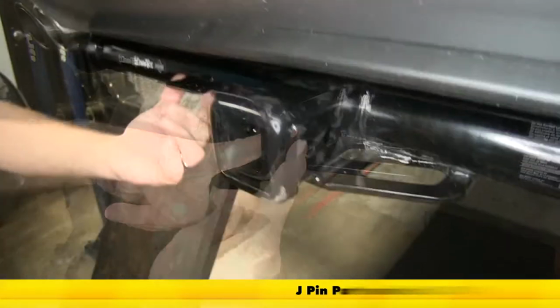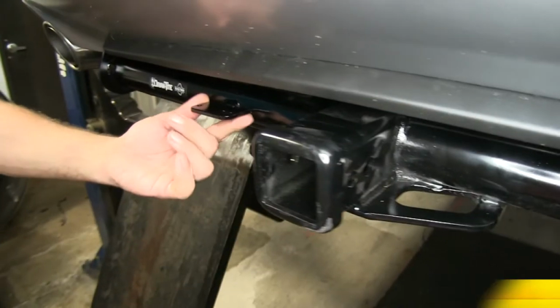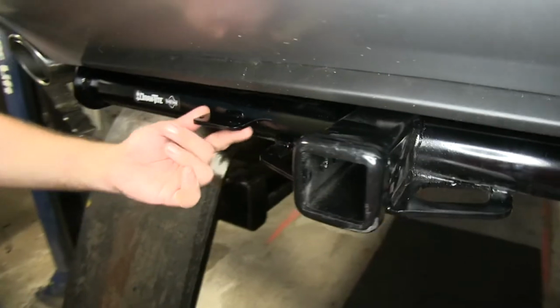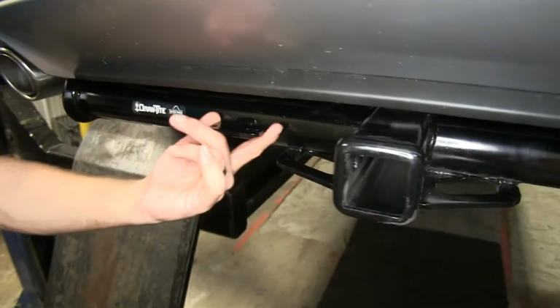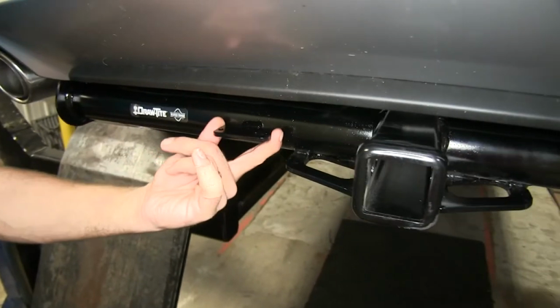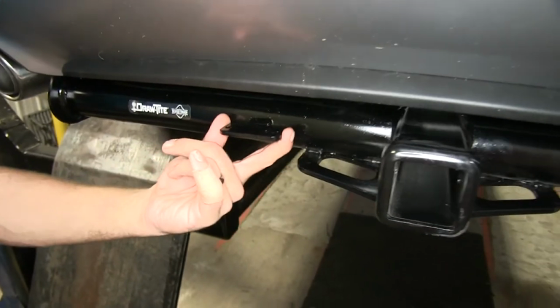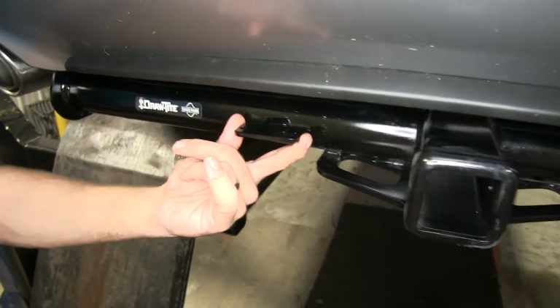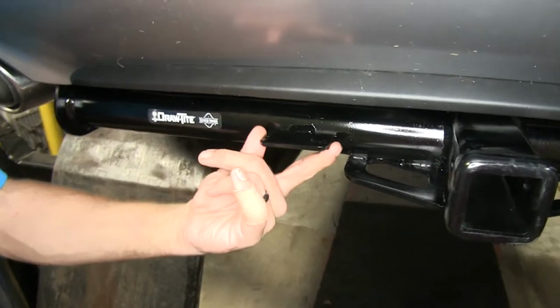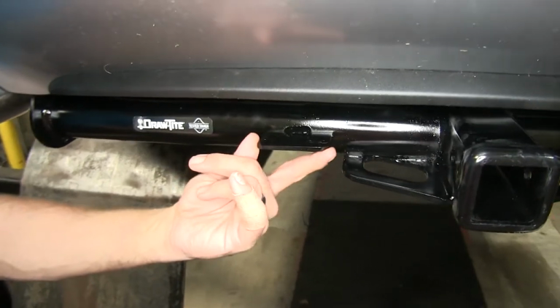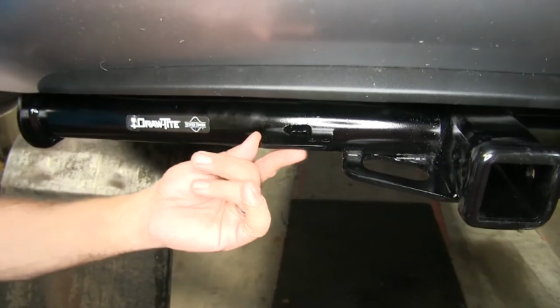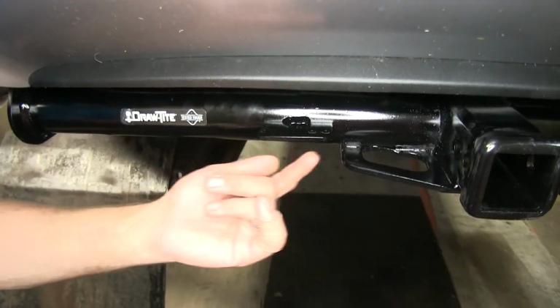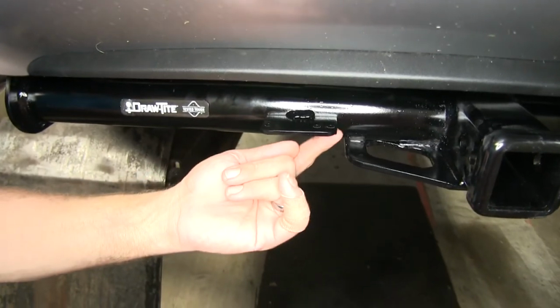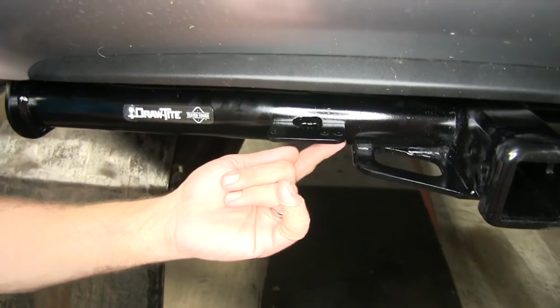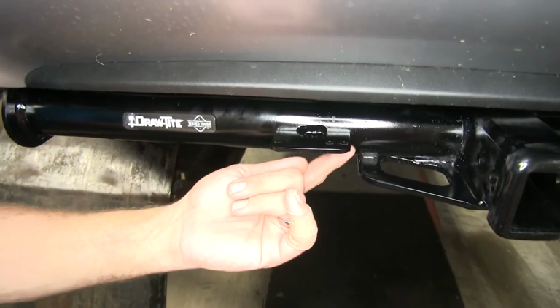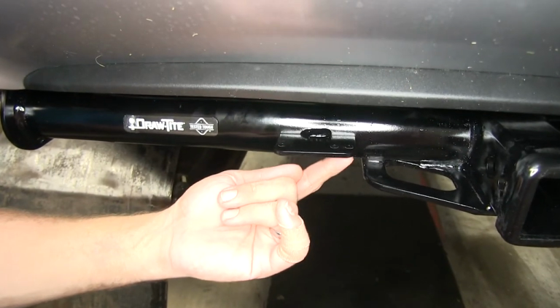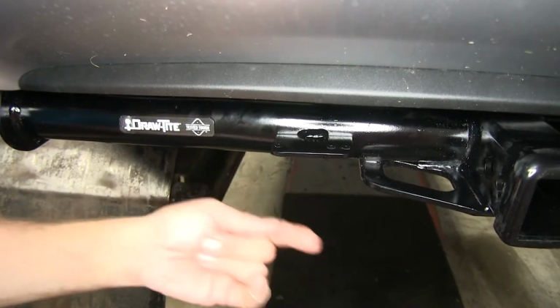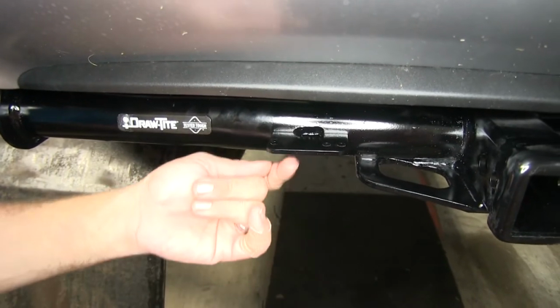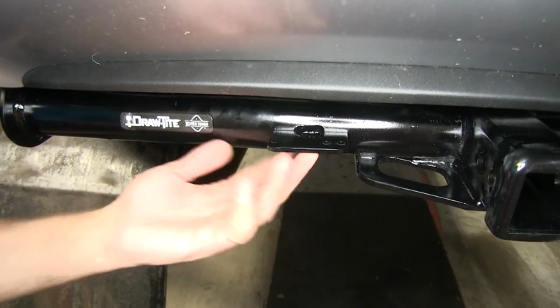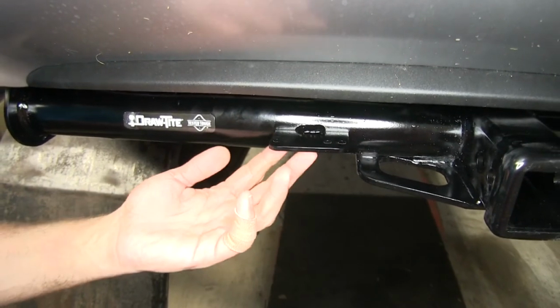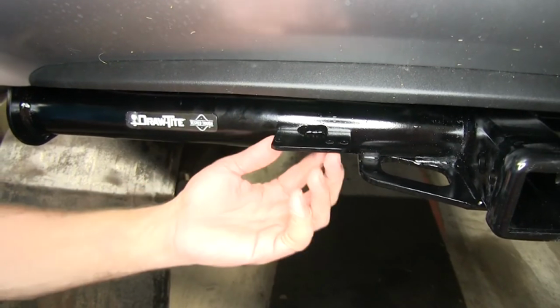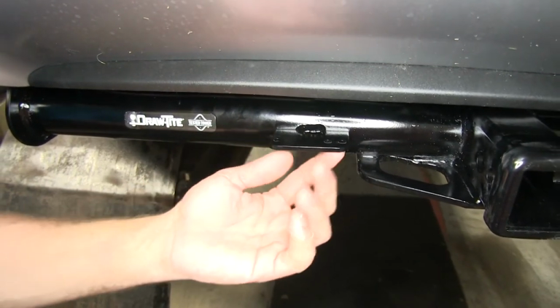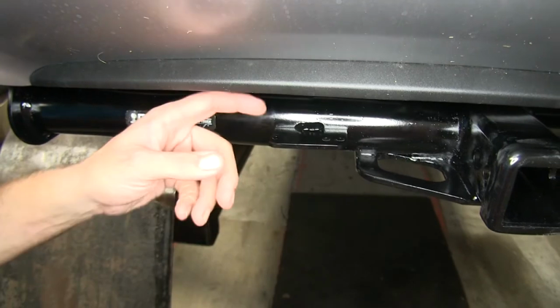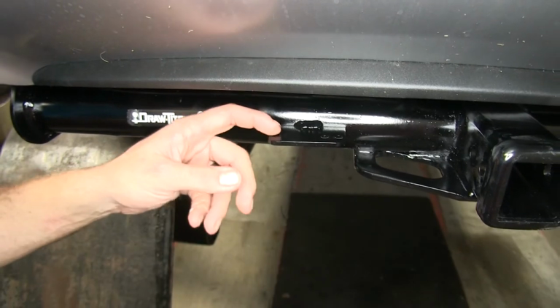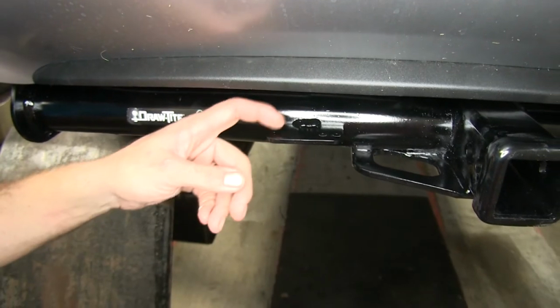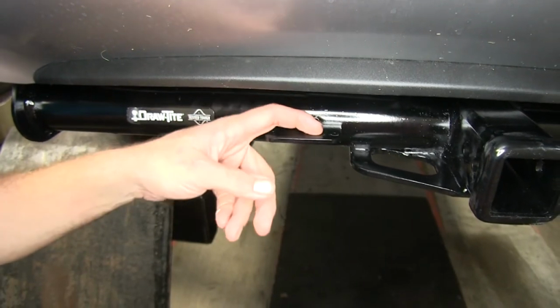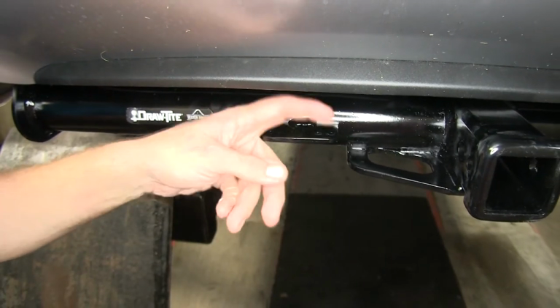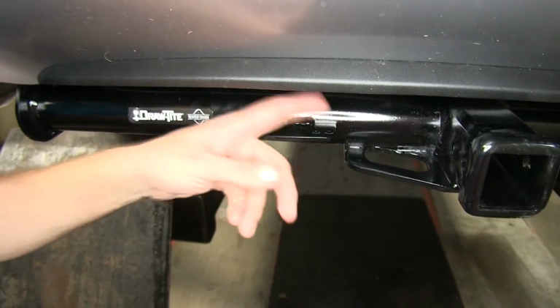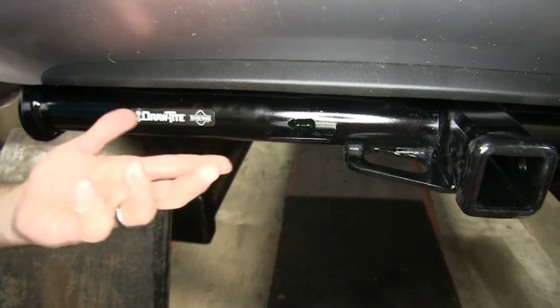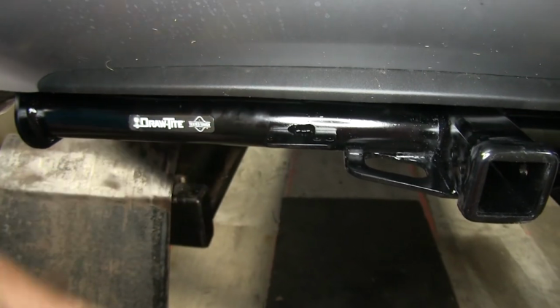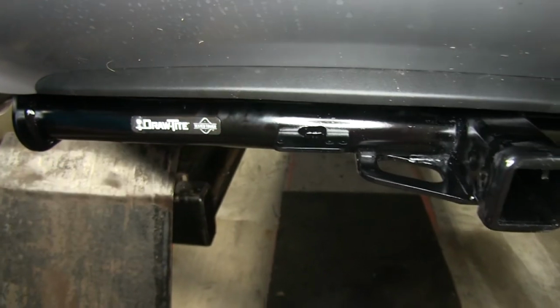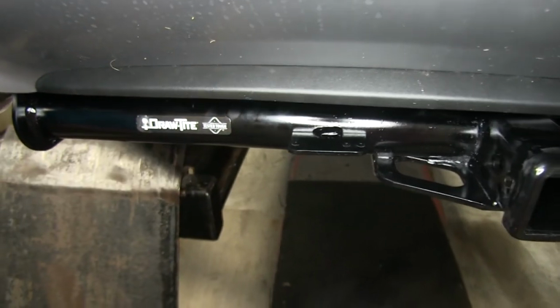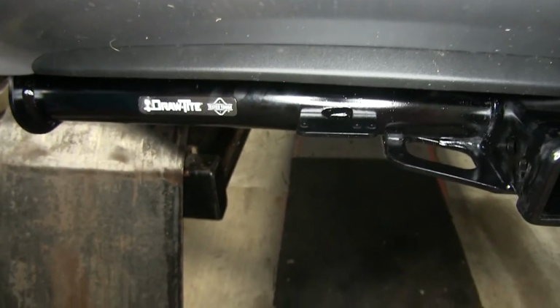We do have an attachment point for our wiring right here. That will allow you to attach a 7-pole or maybe a 4-pole bracket there with the 3 pre-drilled holes — that's something I kind of like about the hitch.